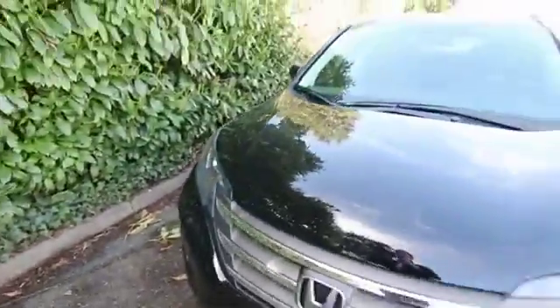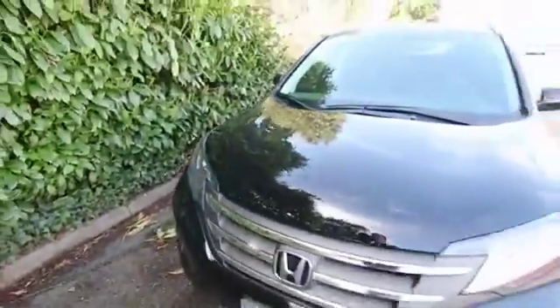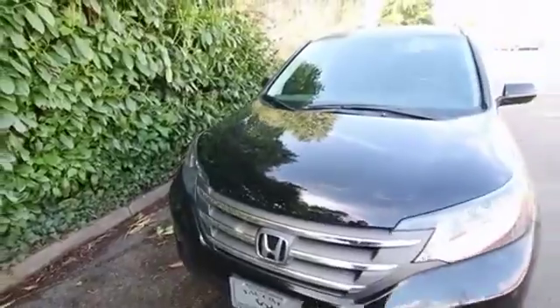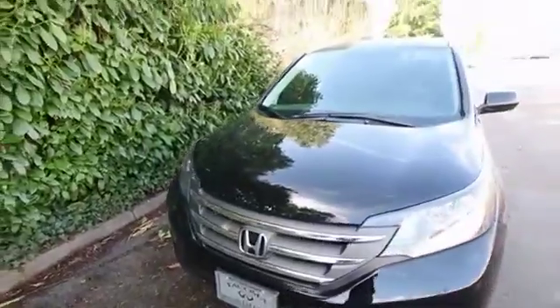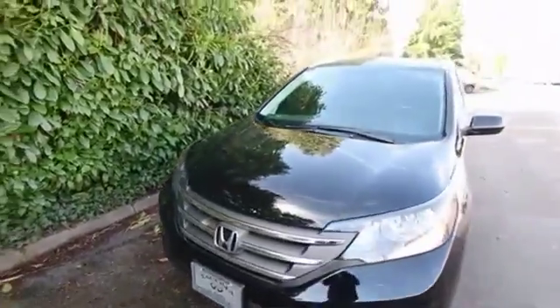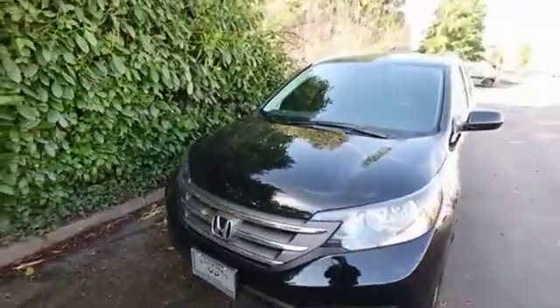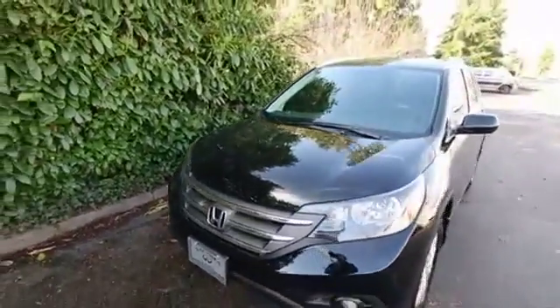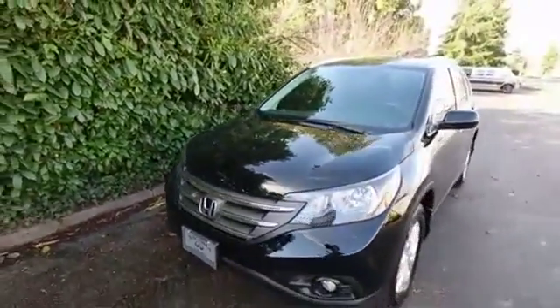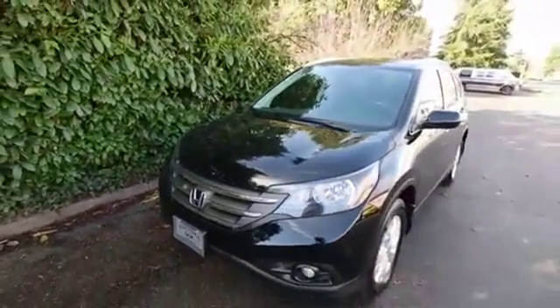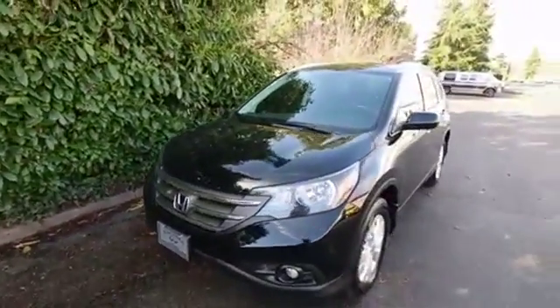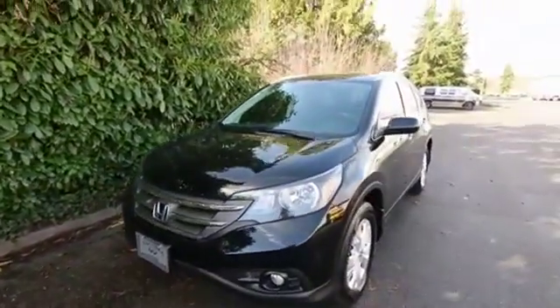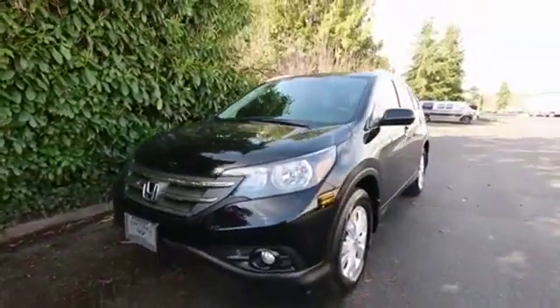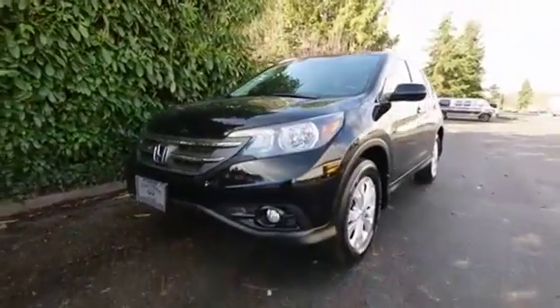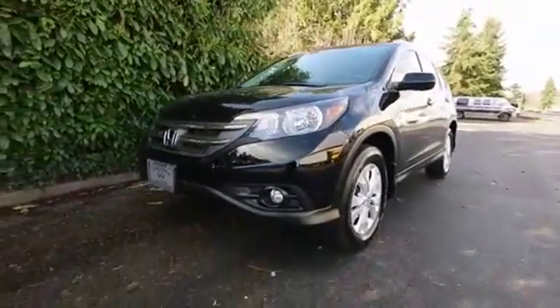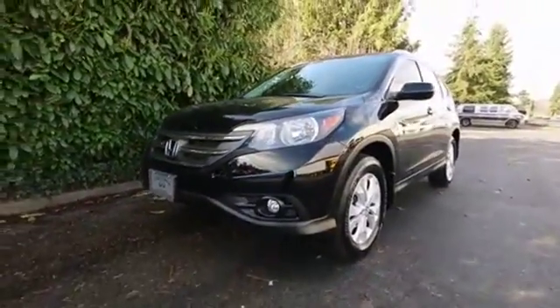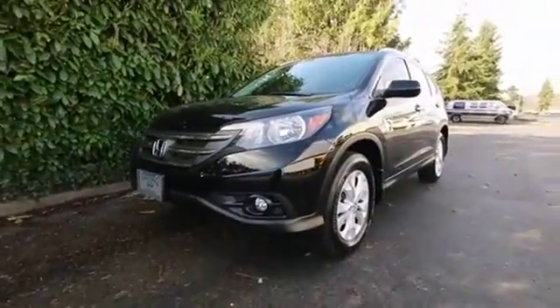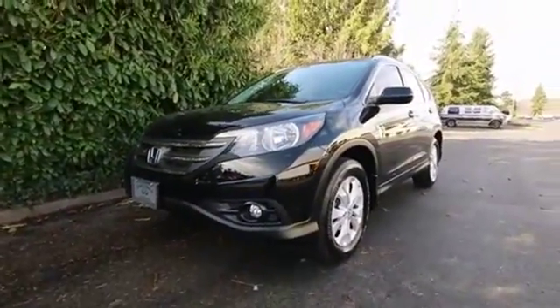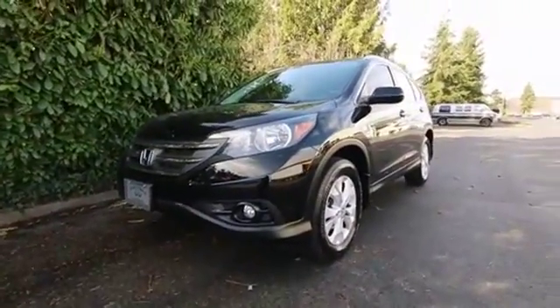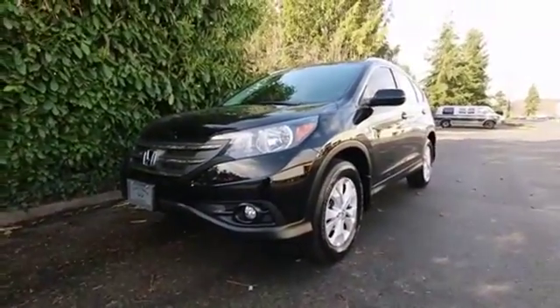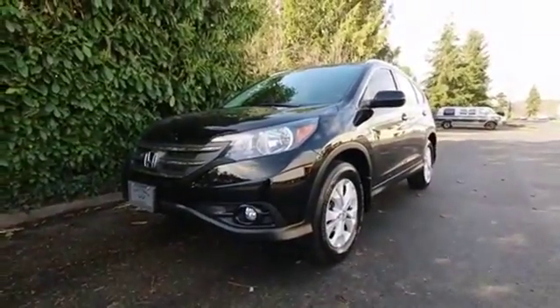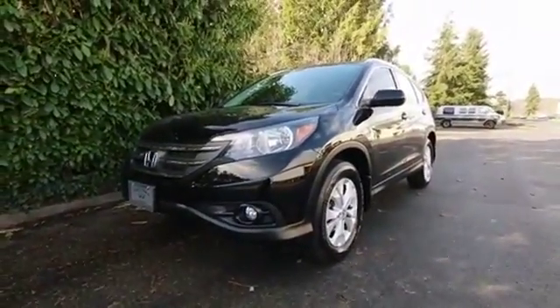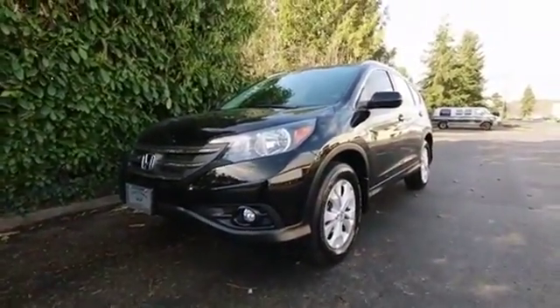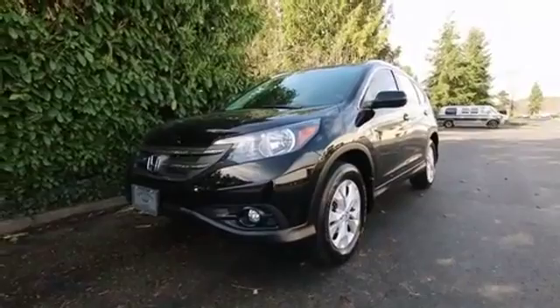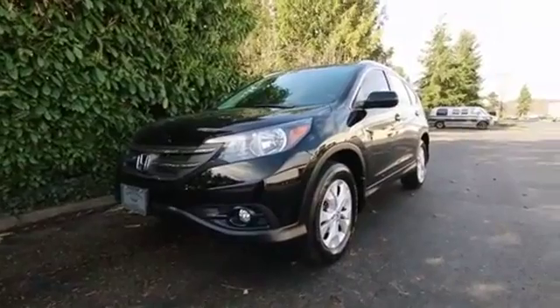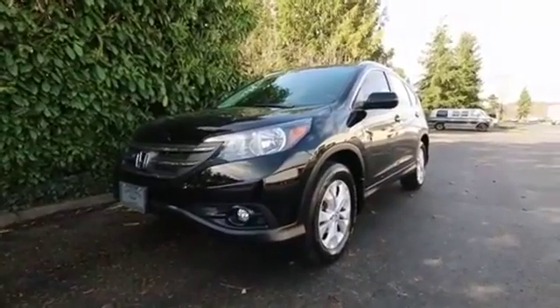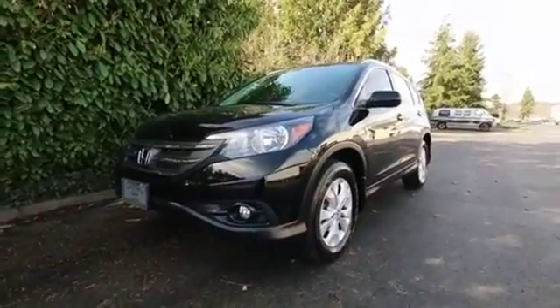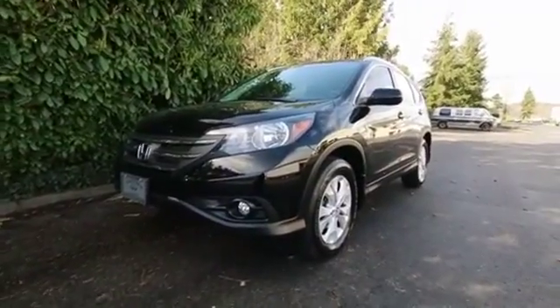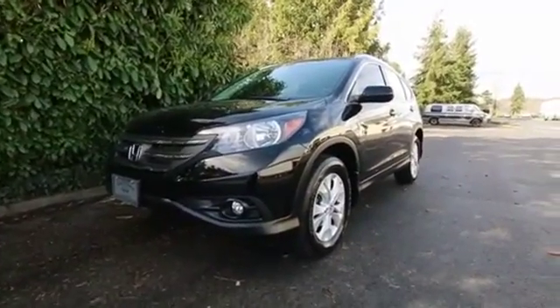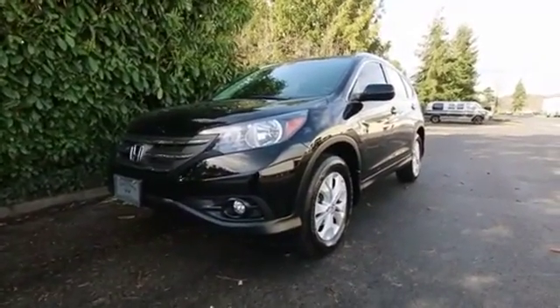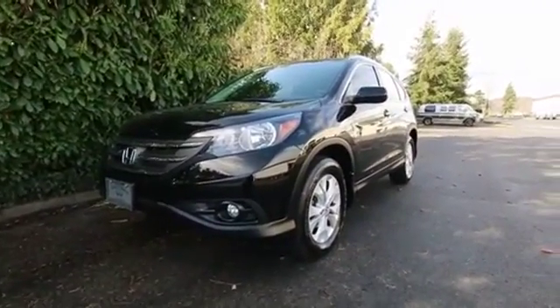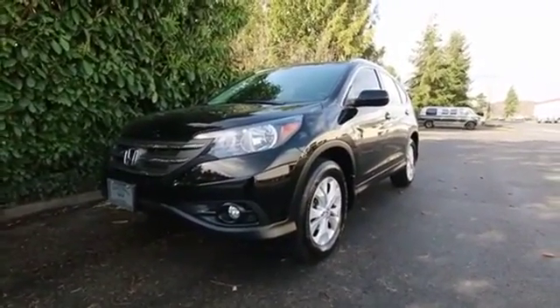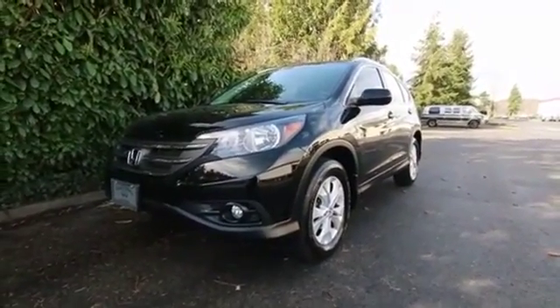Thank you very much for taking the time today to watch this video. If you're in the market for a CR-V, I can't see any reason why you'd have any issues with this one. It's beautiful, in great shape, and a great value at its internet price.